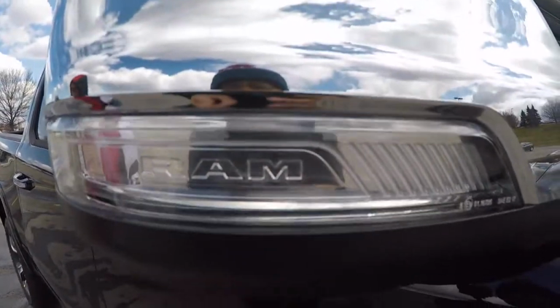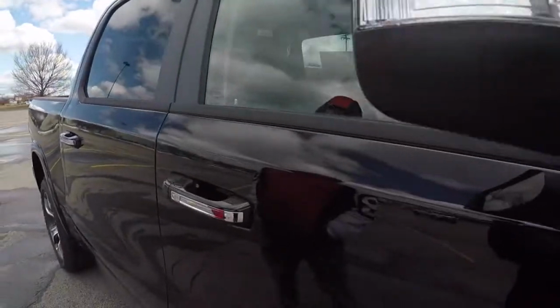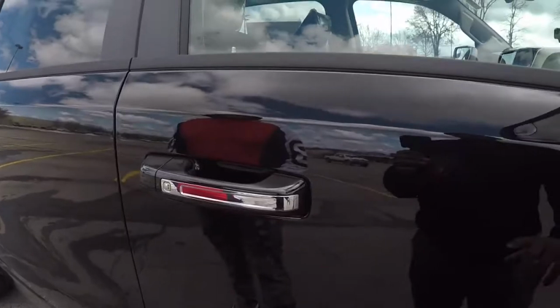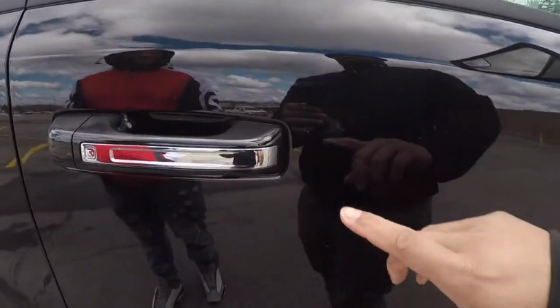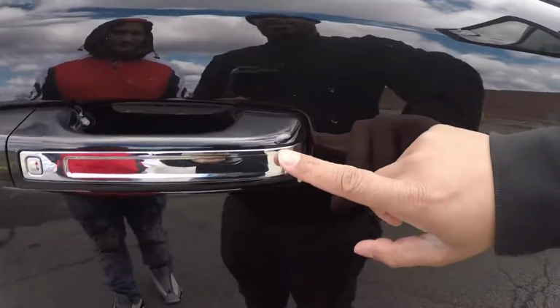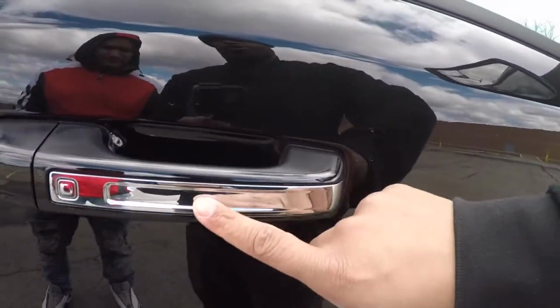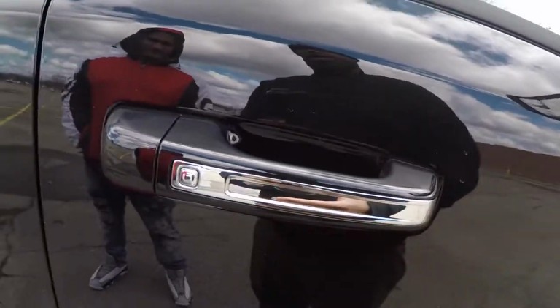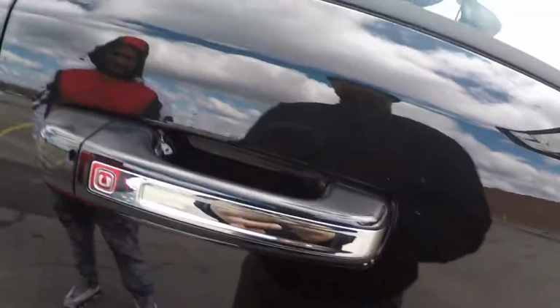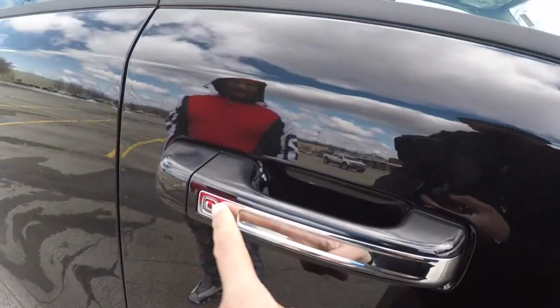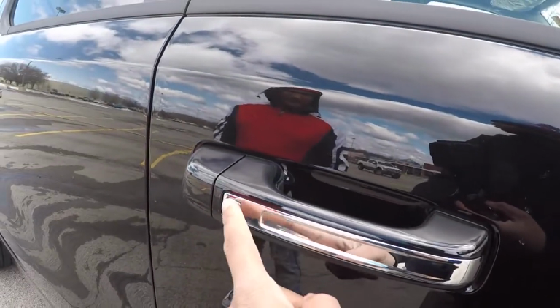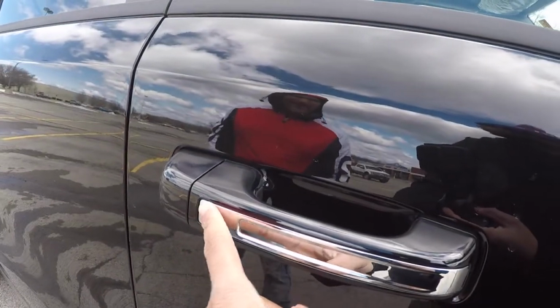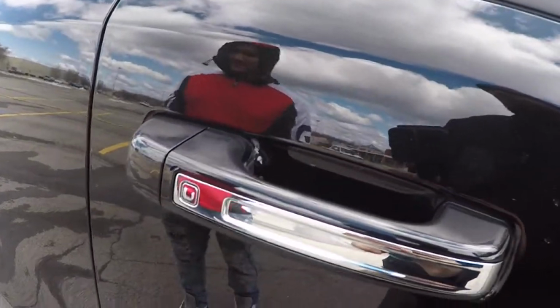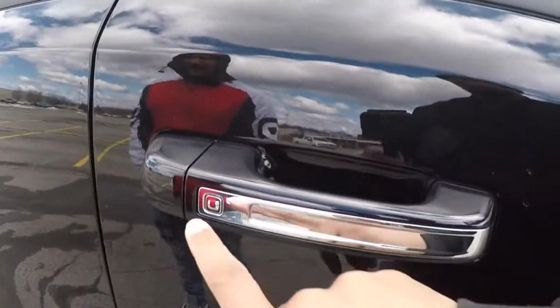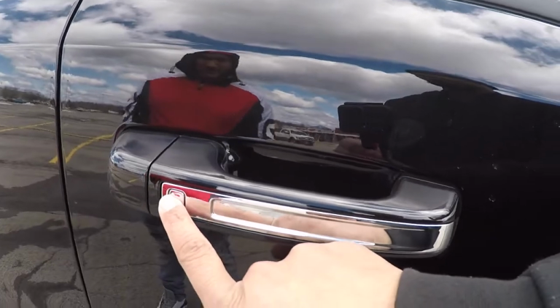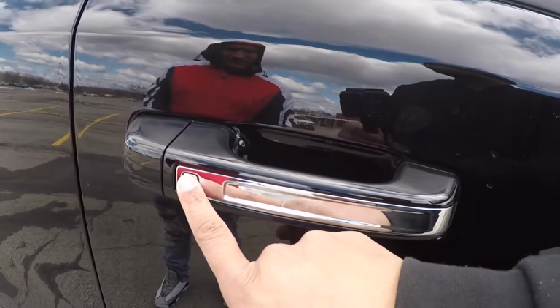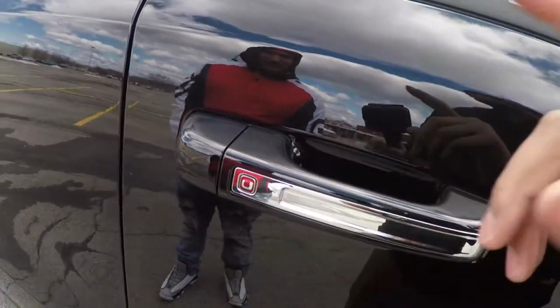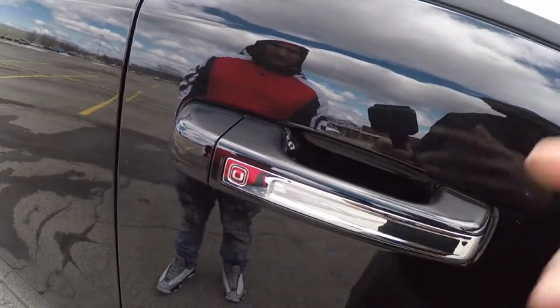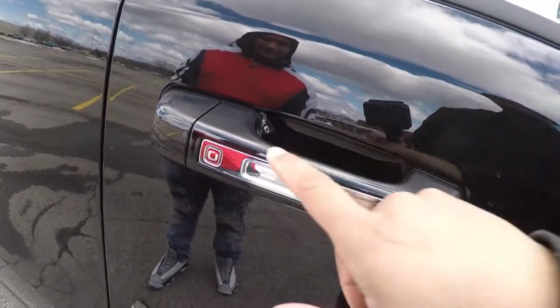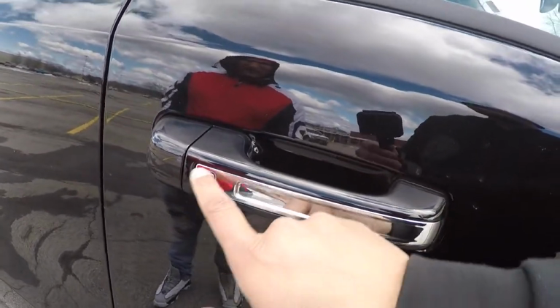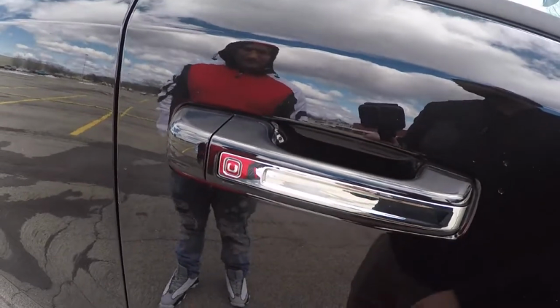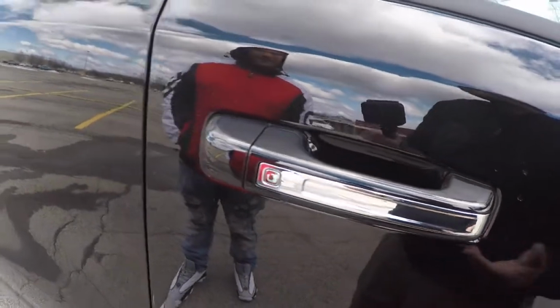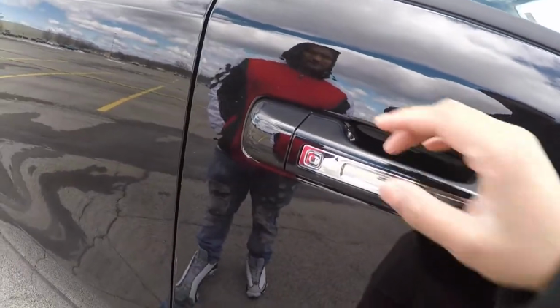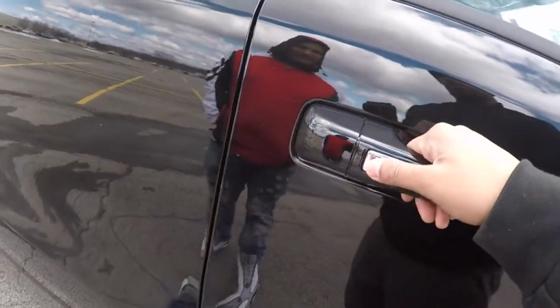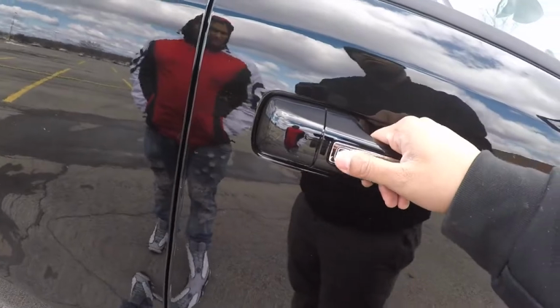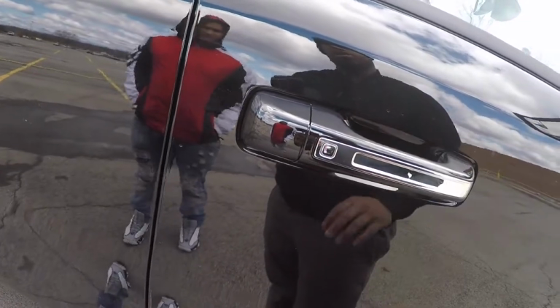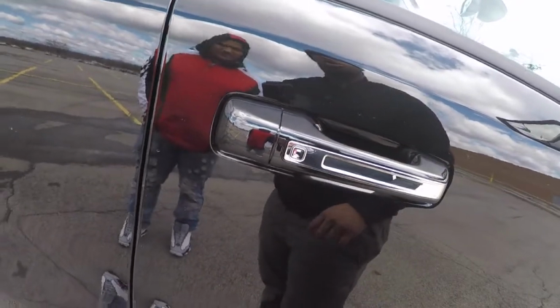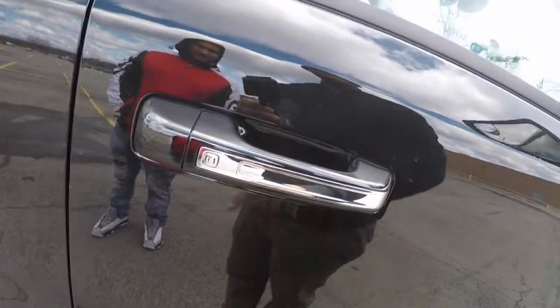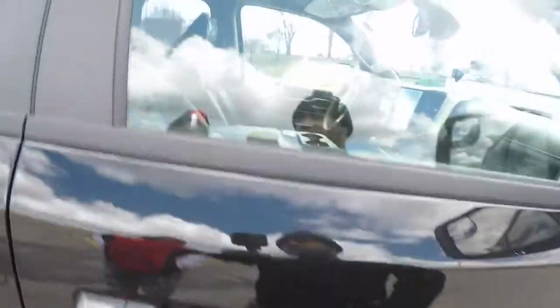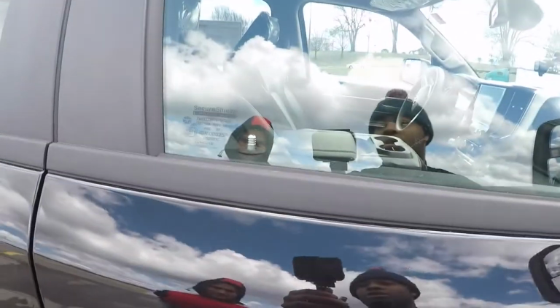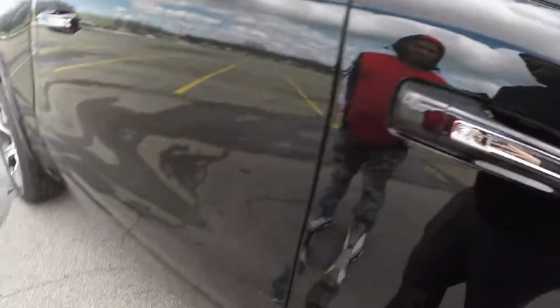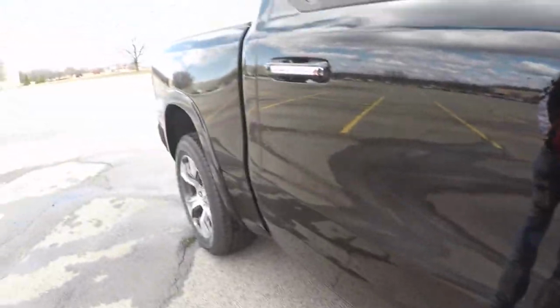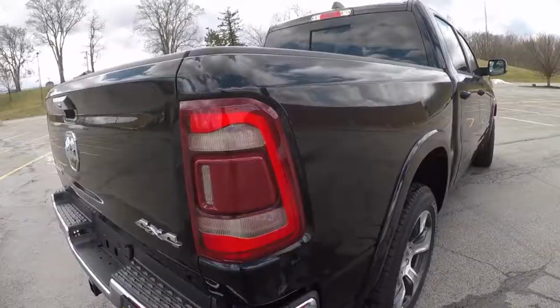Again, you got the chrome door handle. So they added this too — you can lock and unlock the door from both sides. Most cars don't have that, so that's cool.